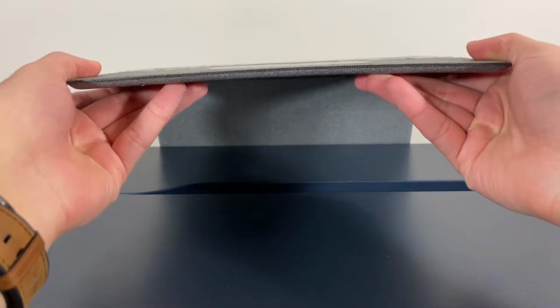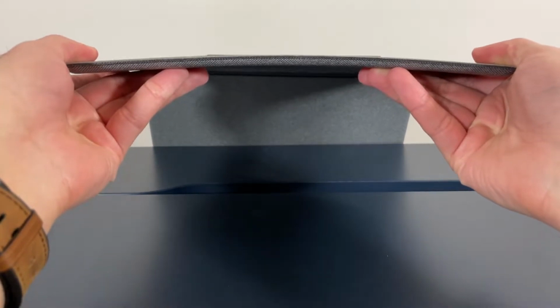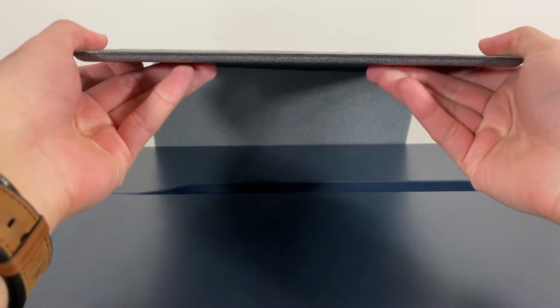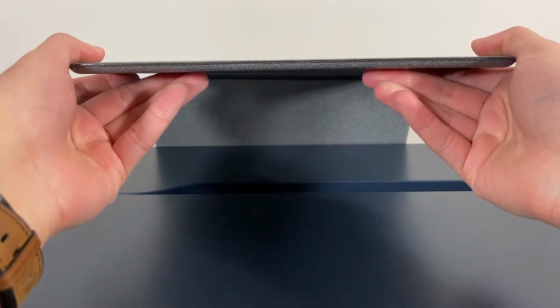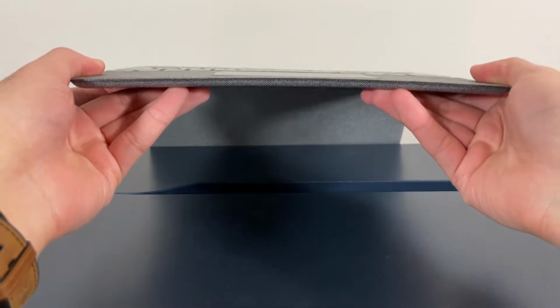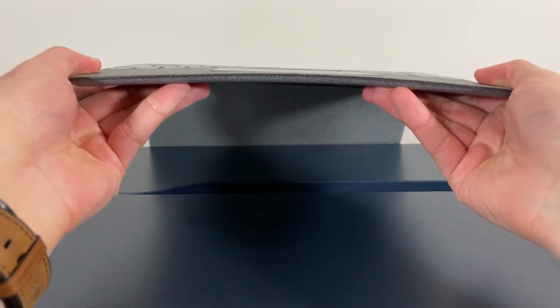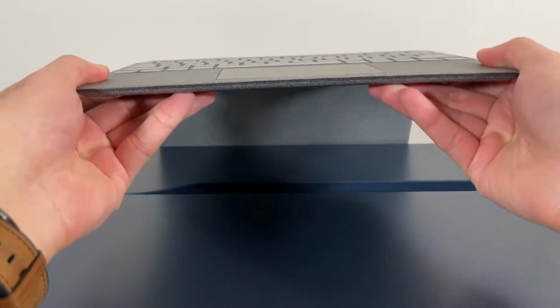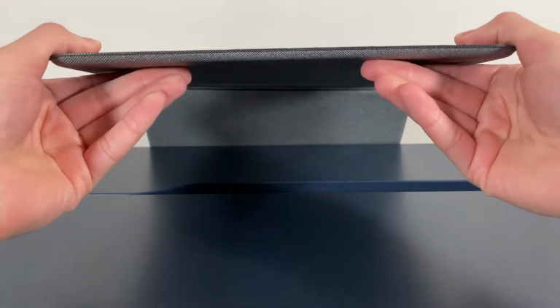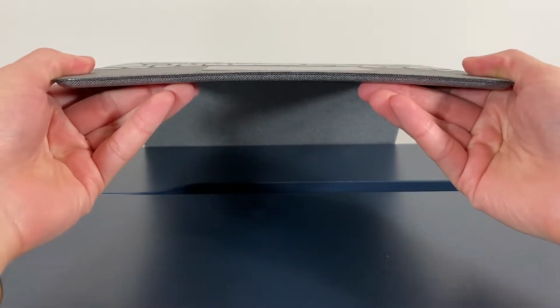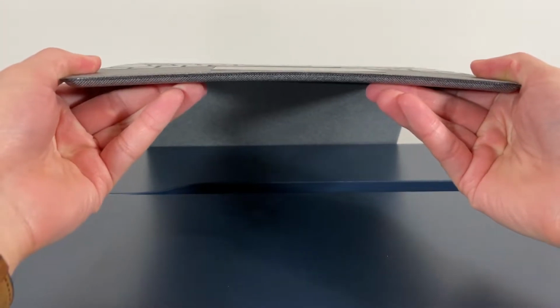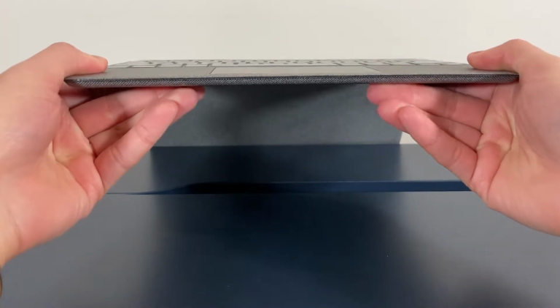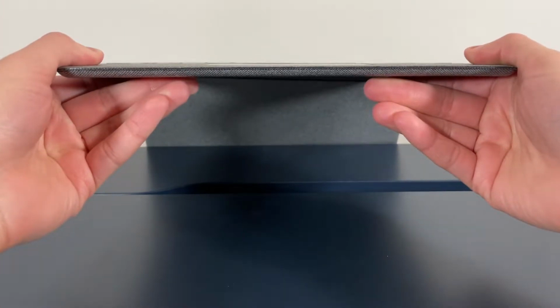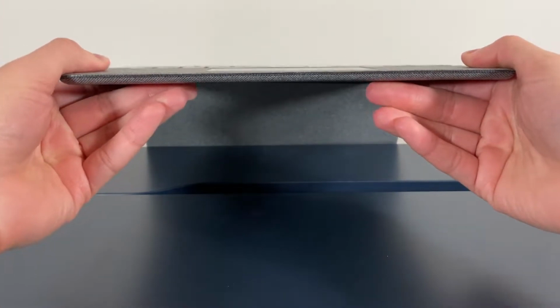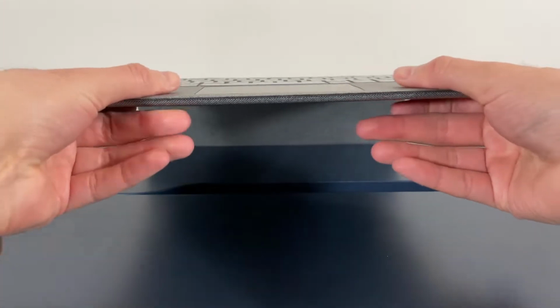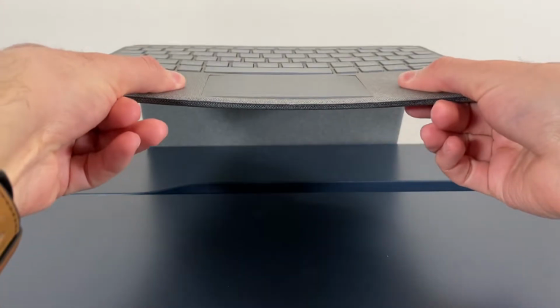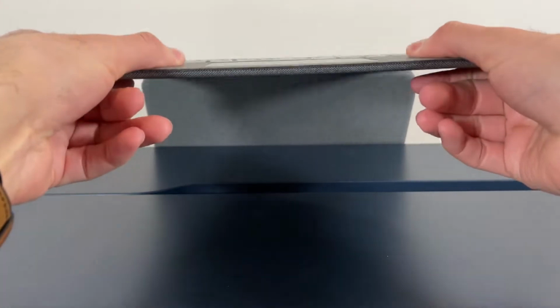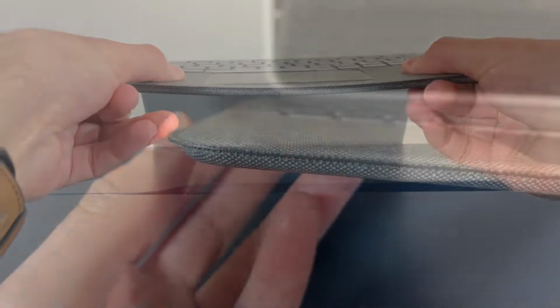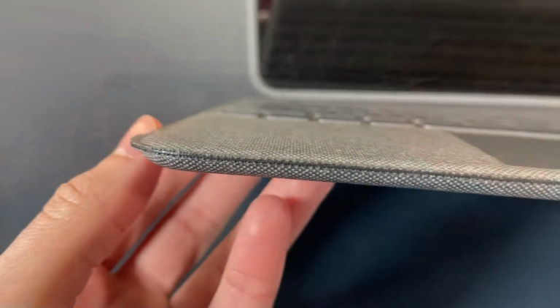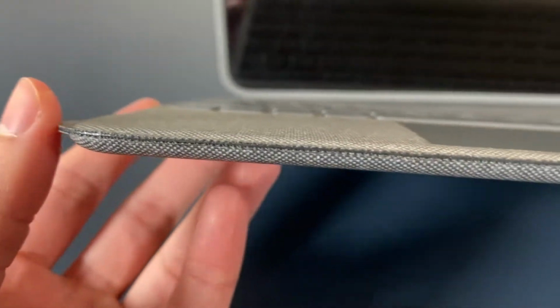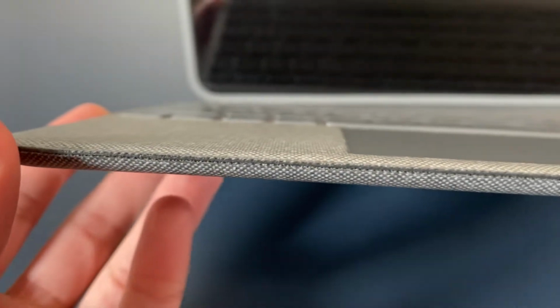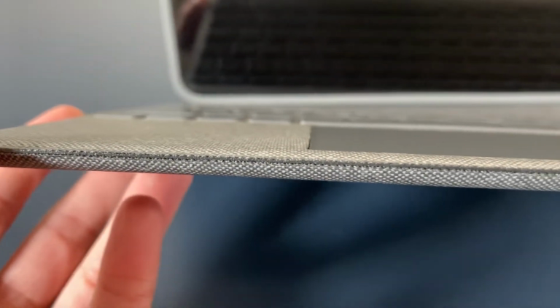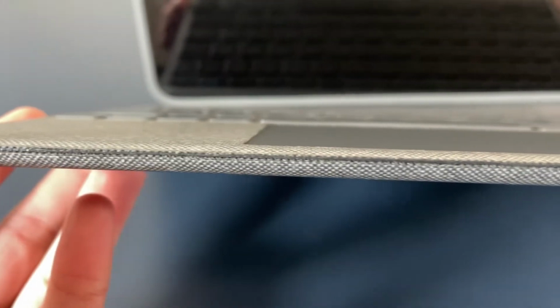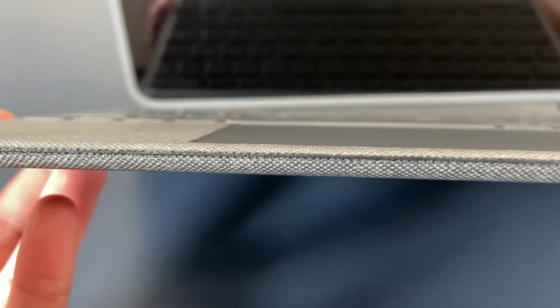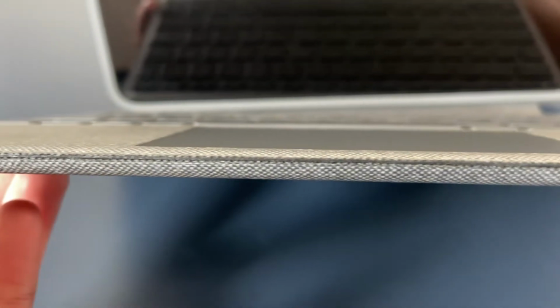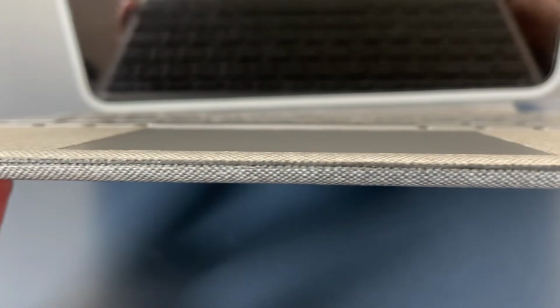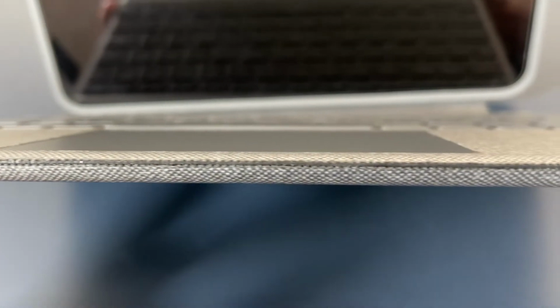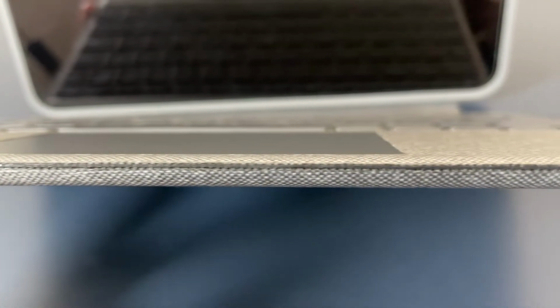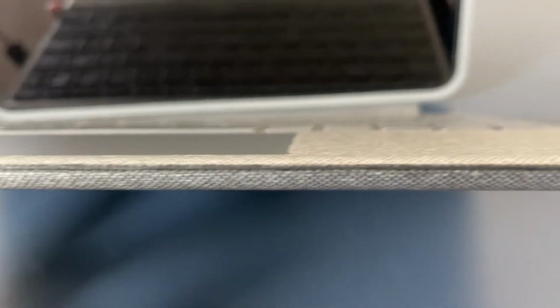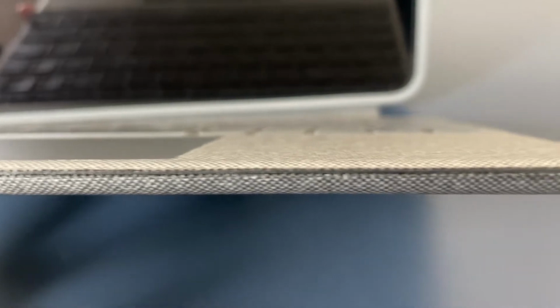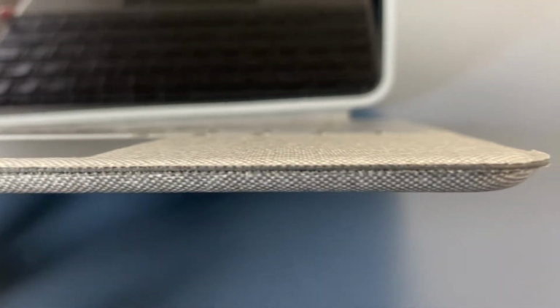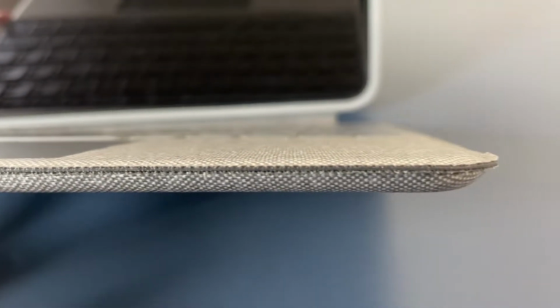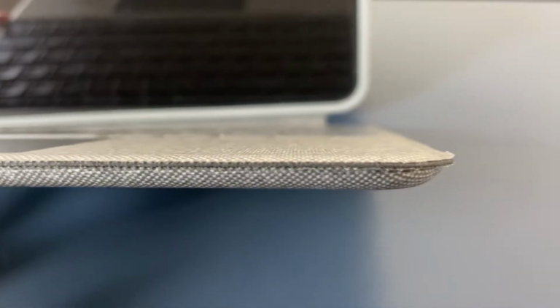Even with that, I would feel more comfortable if I were to drop my iPad in the Folio Touch than if I were to do it with the Magic Keyboard. The edges along the keyboard are rather sharp — not enough that they make it unusable, but it's definitely noticeable when you are typing.